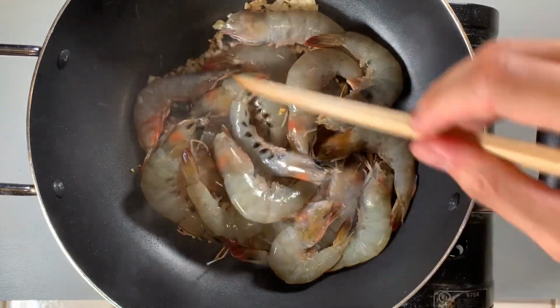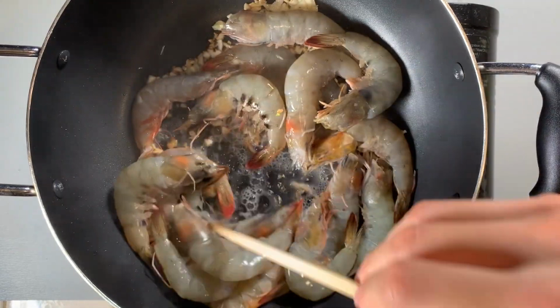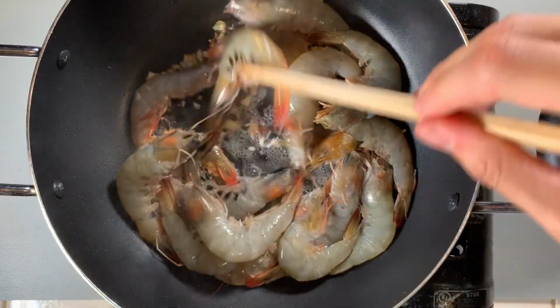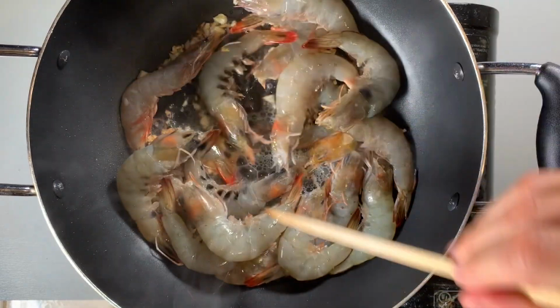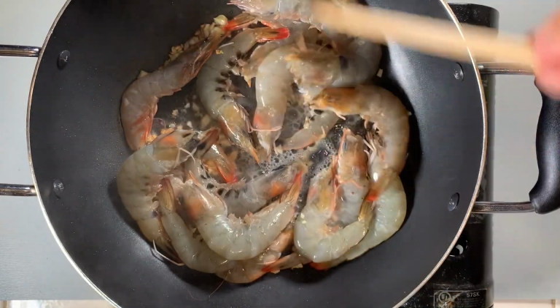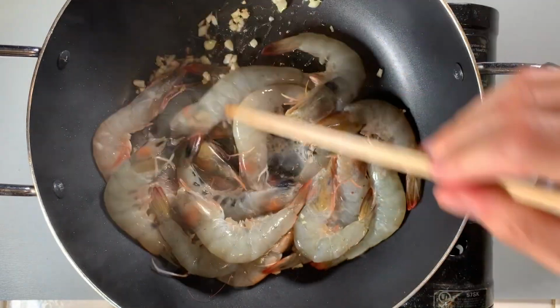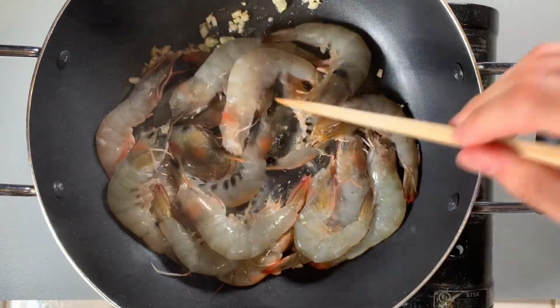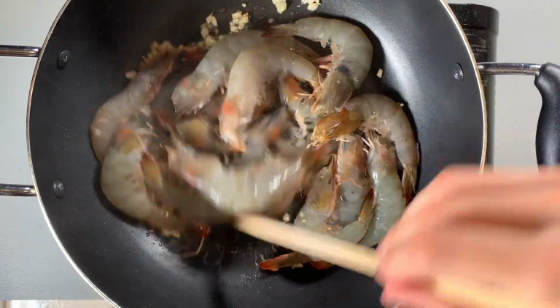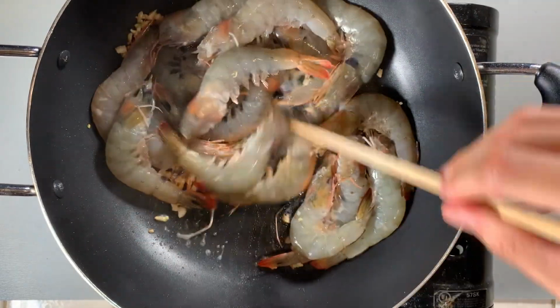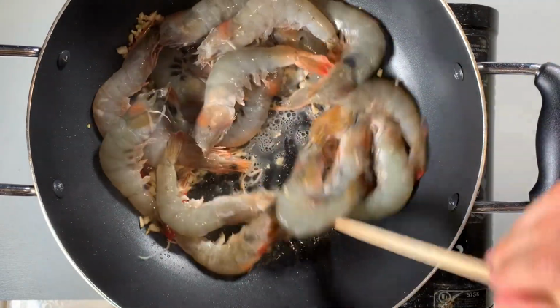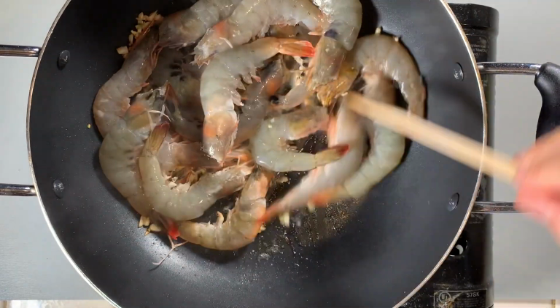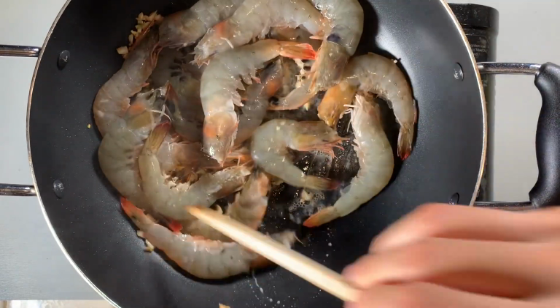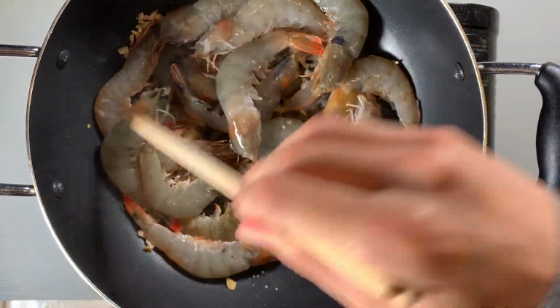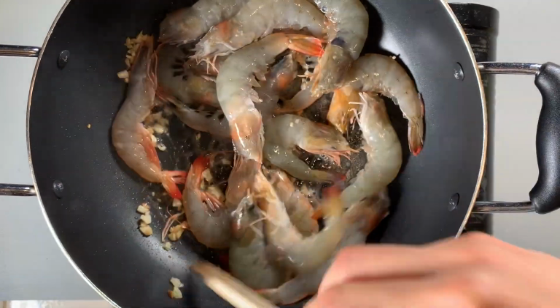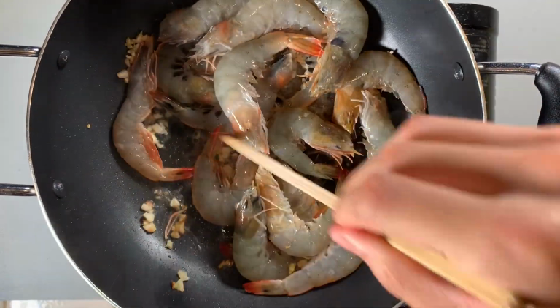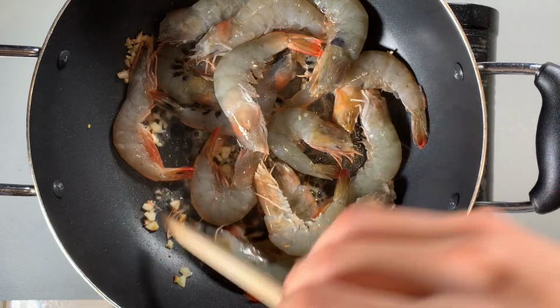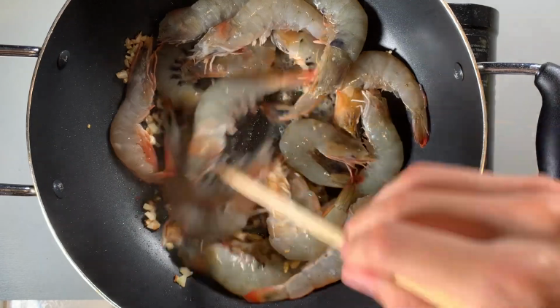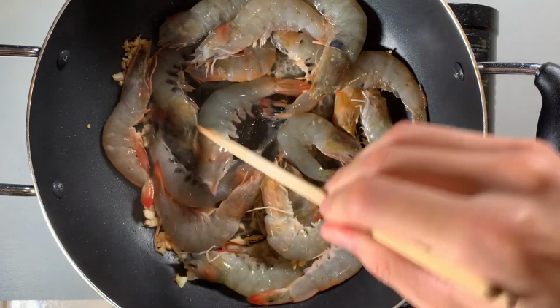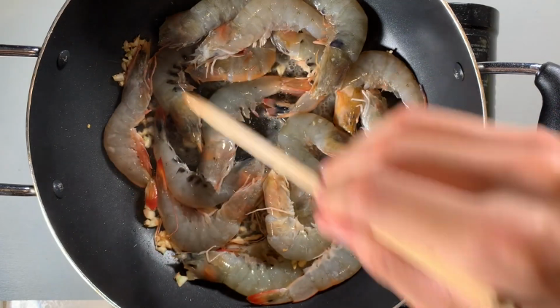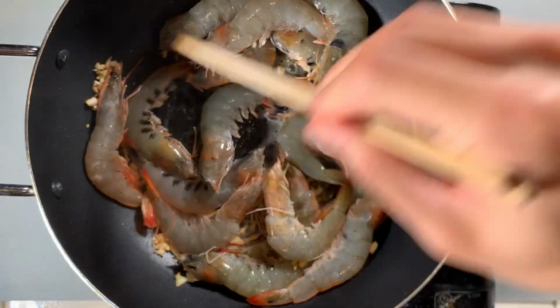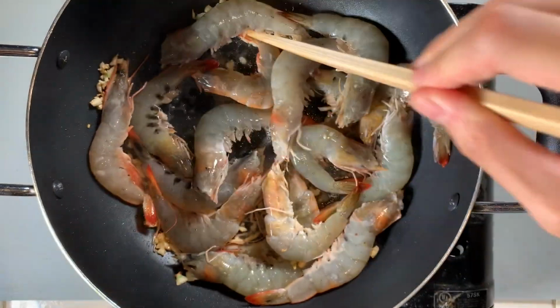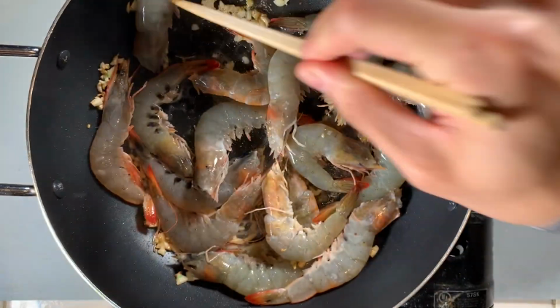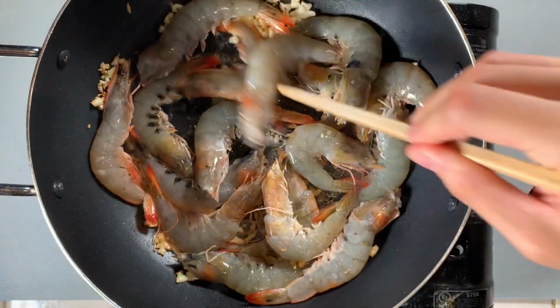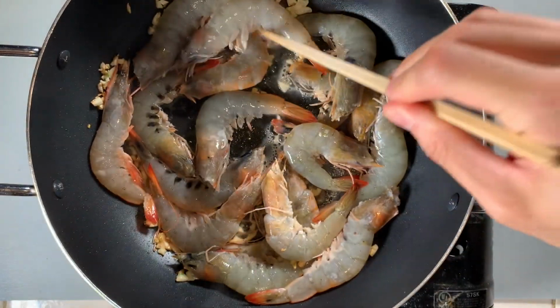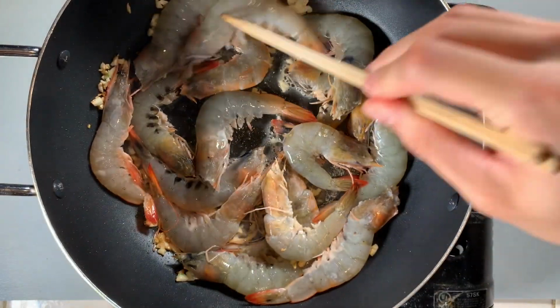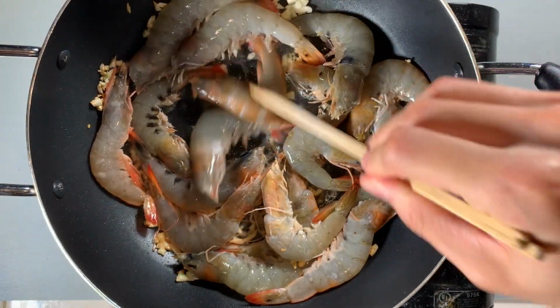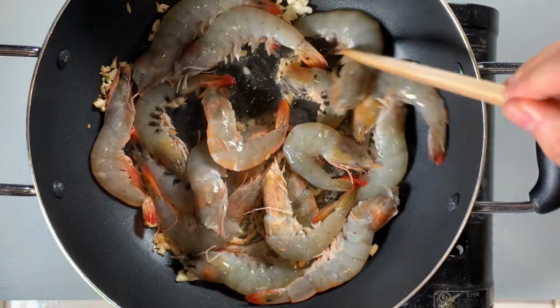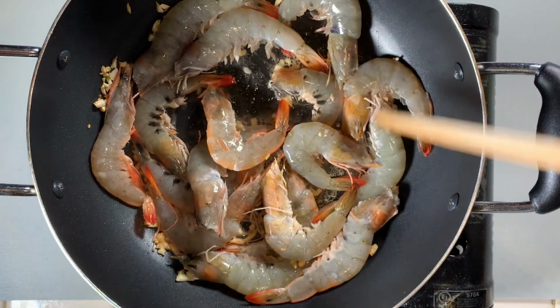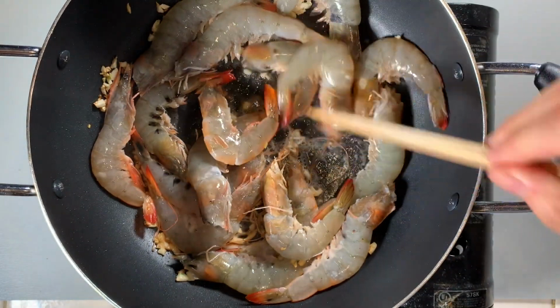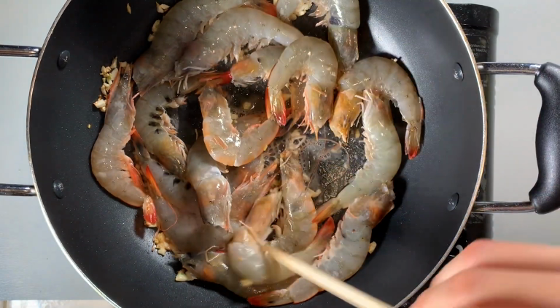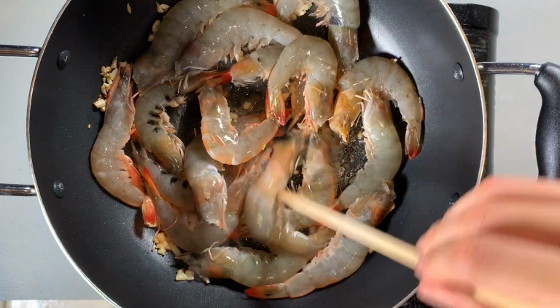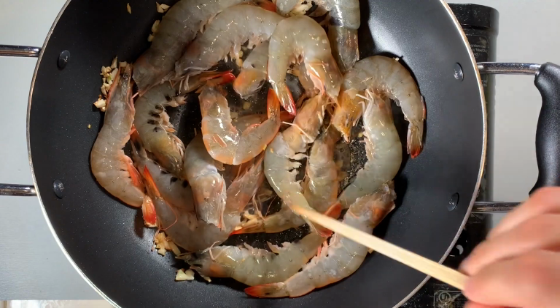I did not forget to marinate the shrimp. Since the shrimp is going to simmer in the sauce, you can skip this step and do it directly in the pan. It saves time without sacrificing any of the flavor.